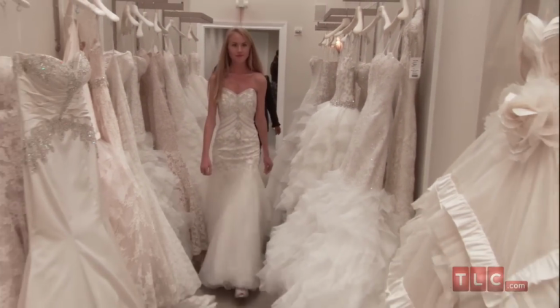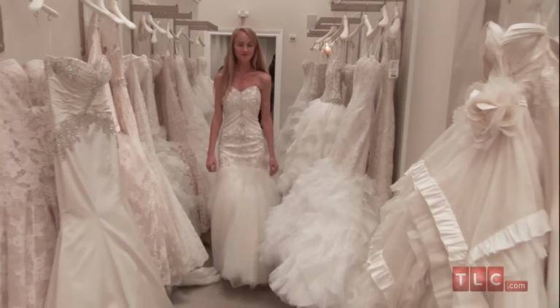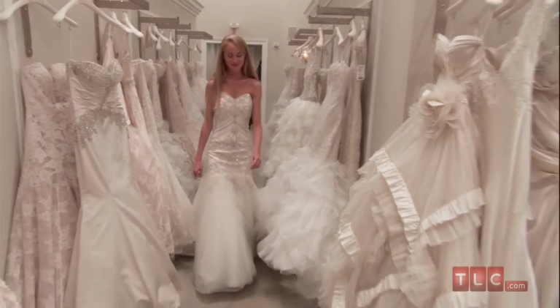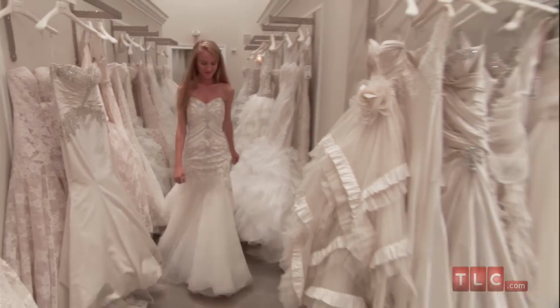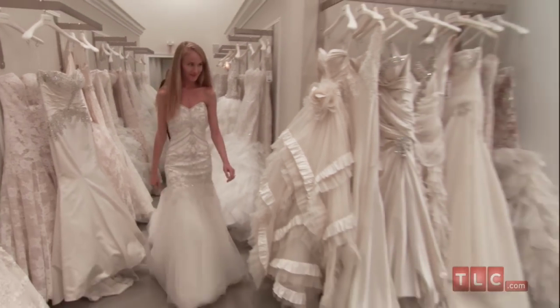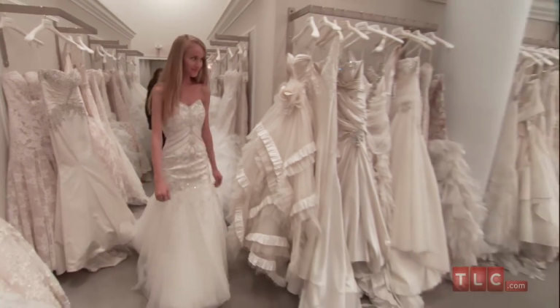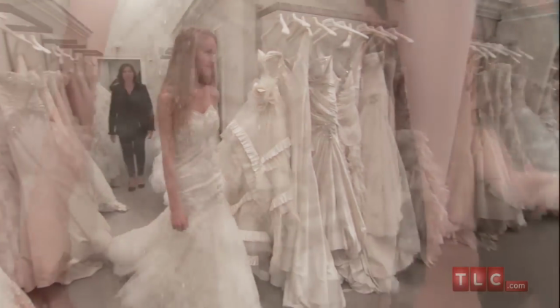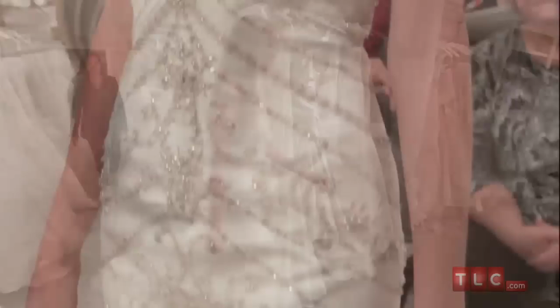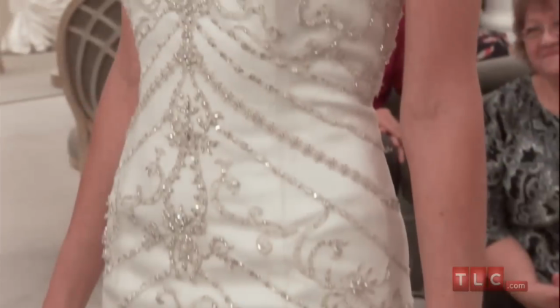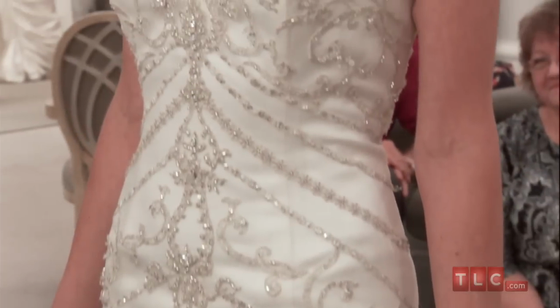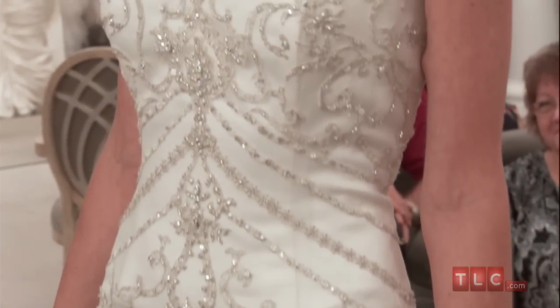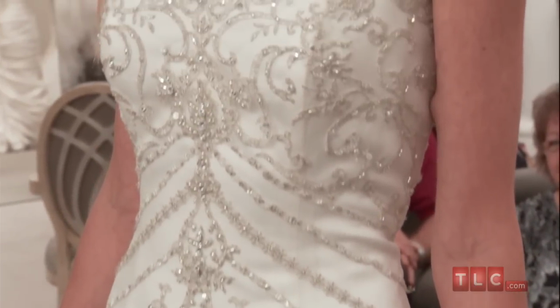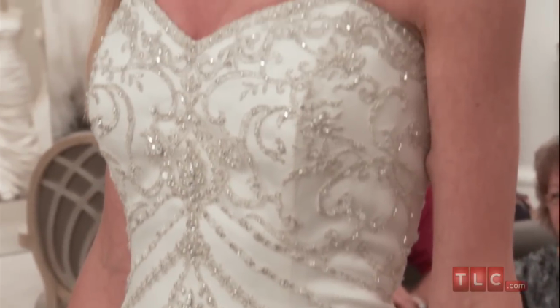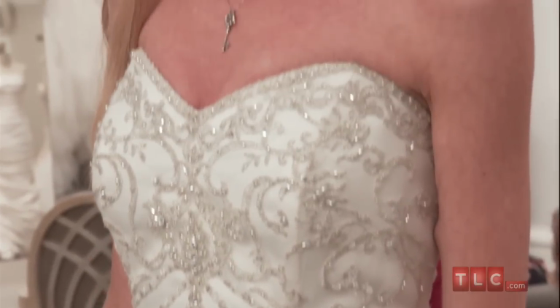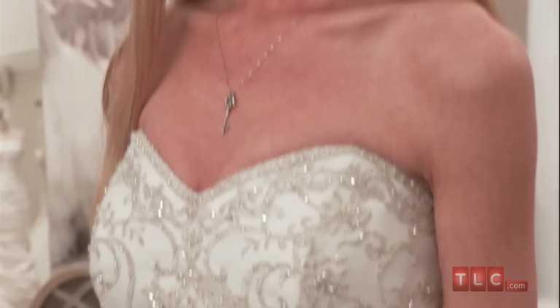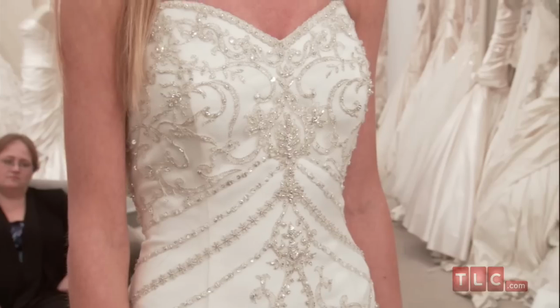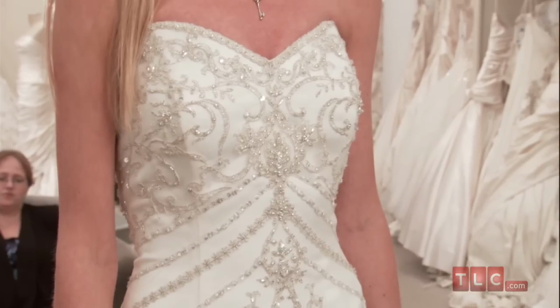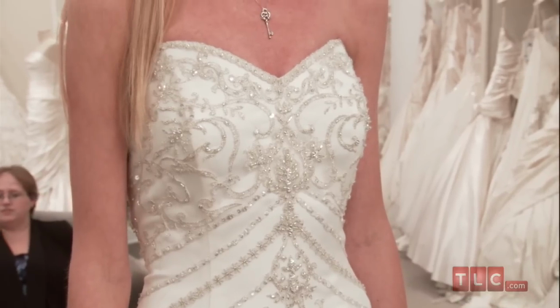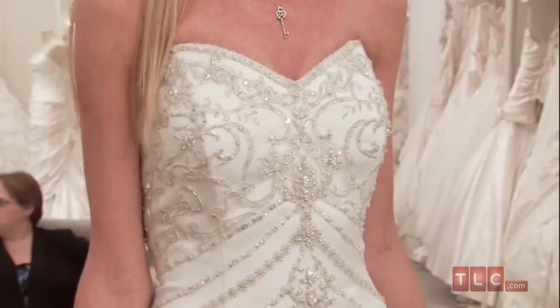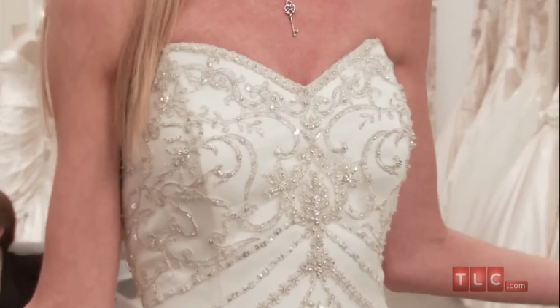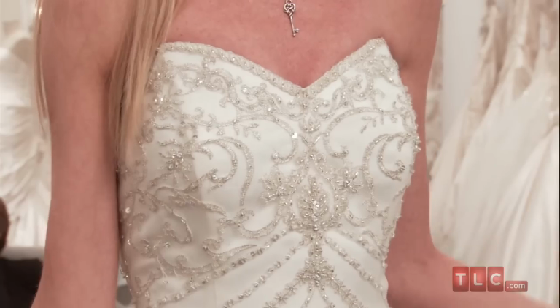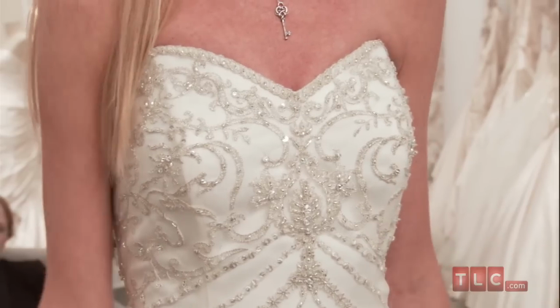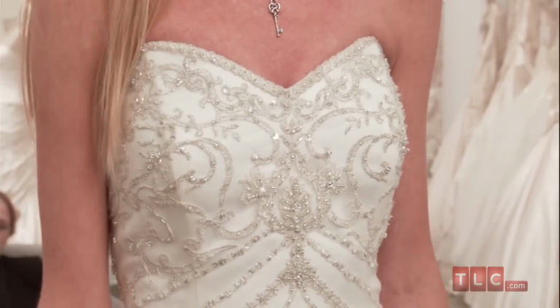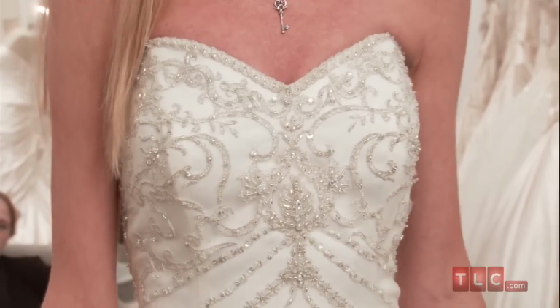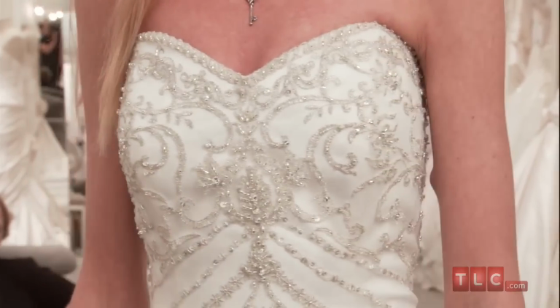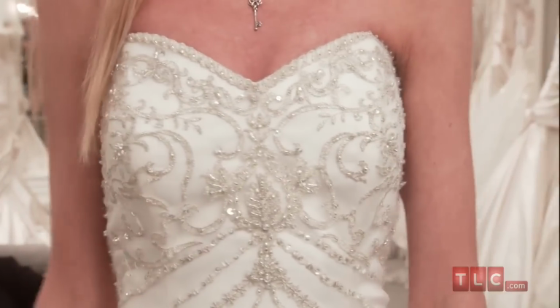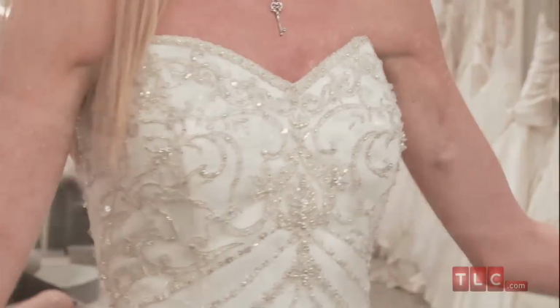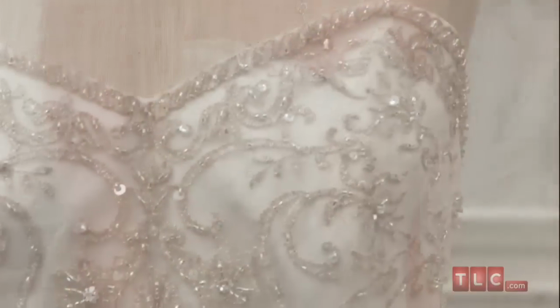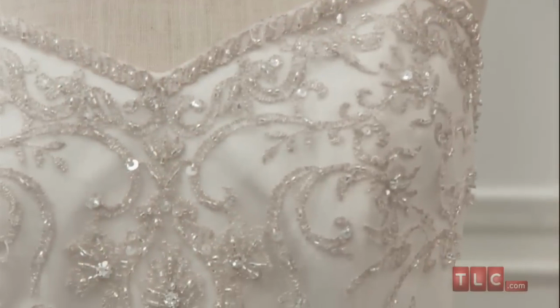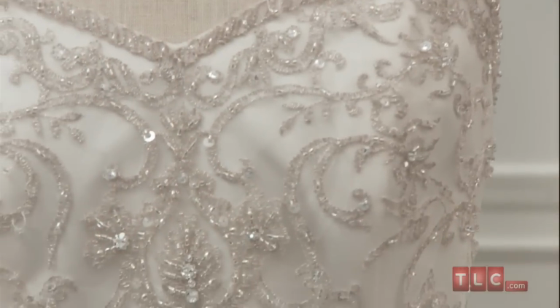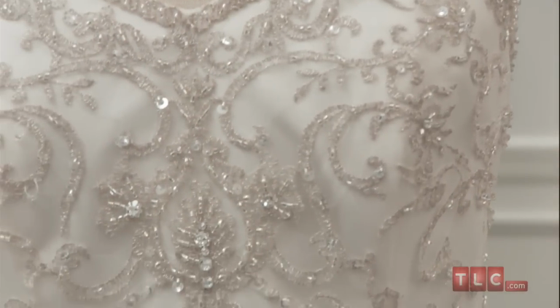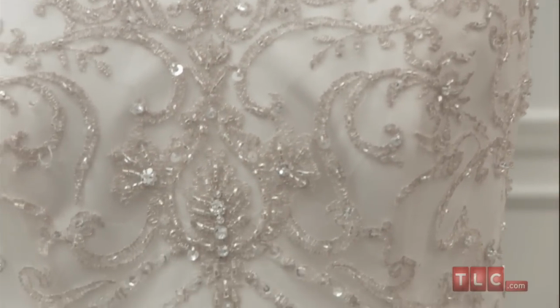Old Hollywood, 1920s flapper chic, or art deco wedding themes would suit this dress perfectly. A demure sweetheart neckline is trimmed with a narrow band of beads, and a scrolling pattern of beadwork covers the bust.